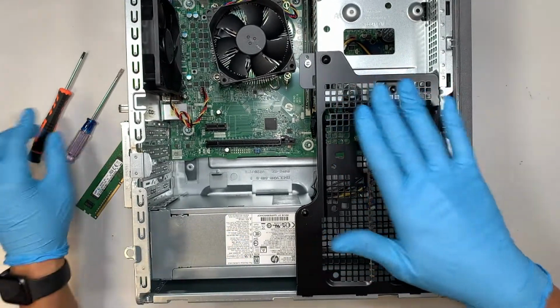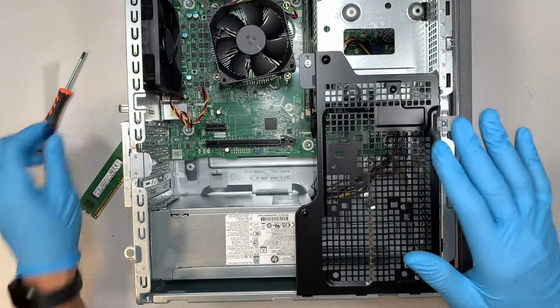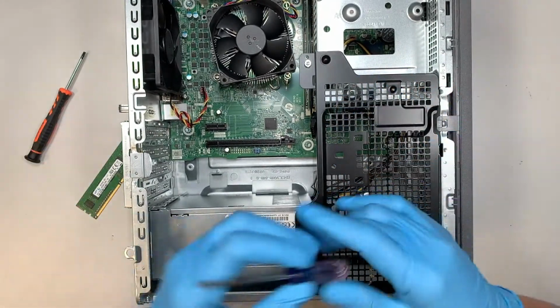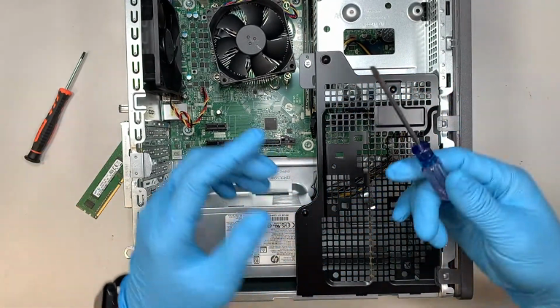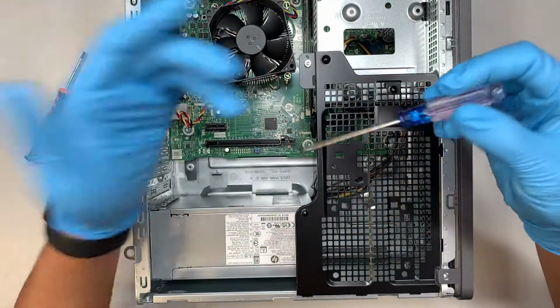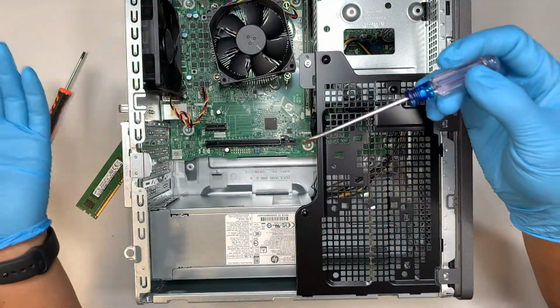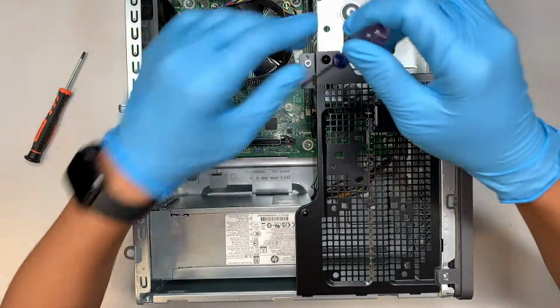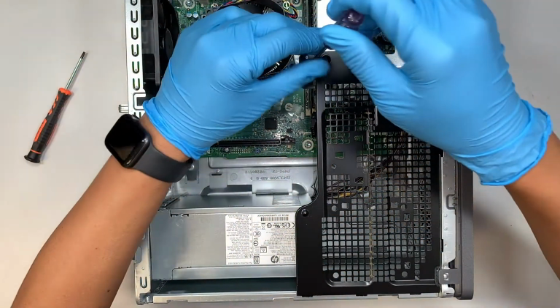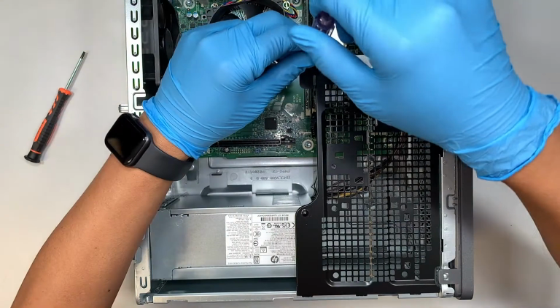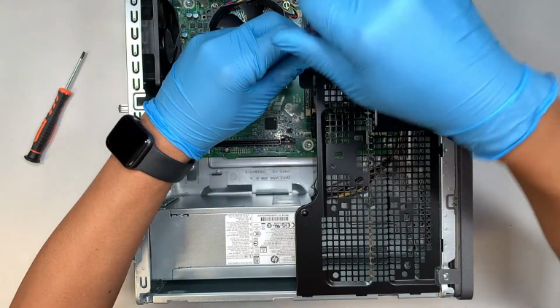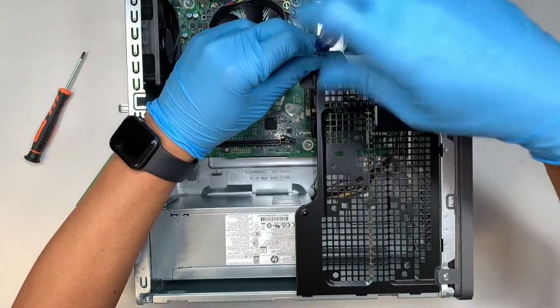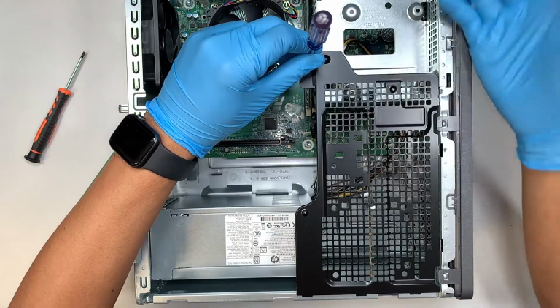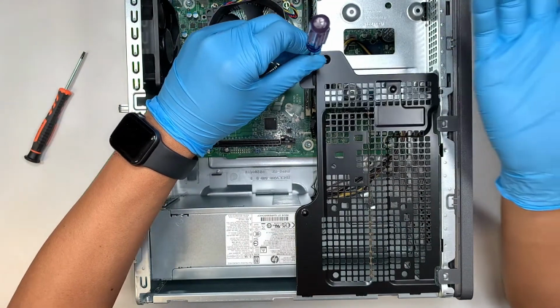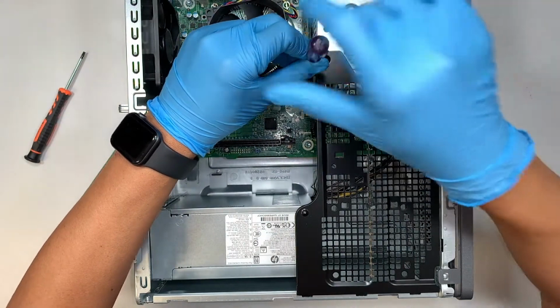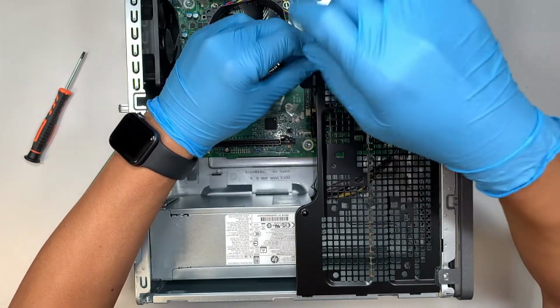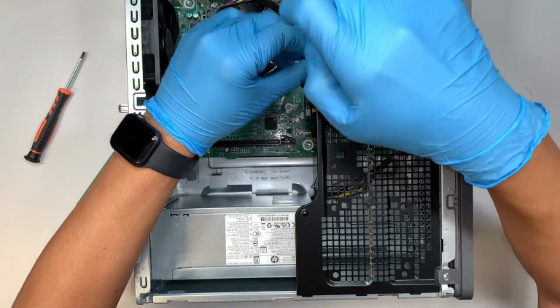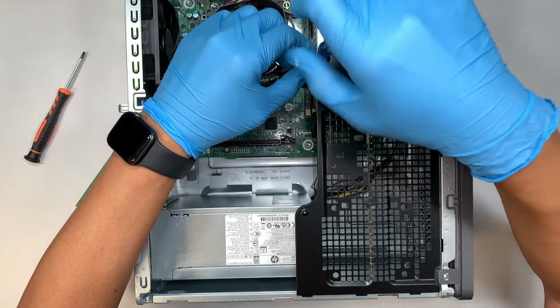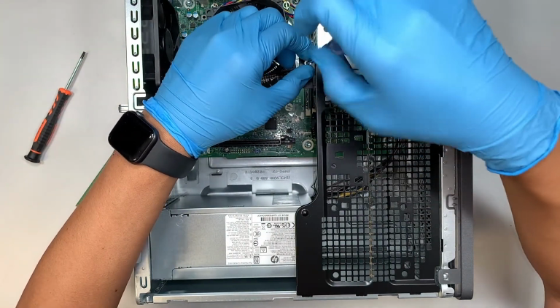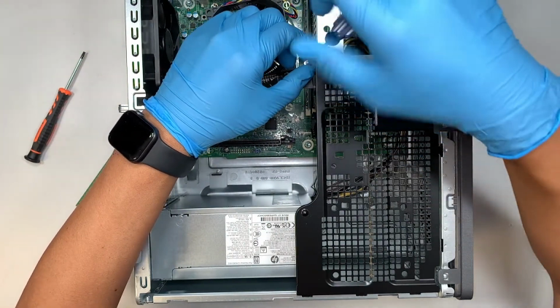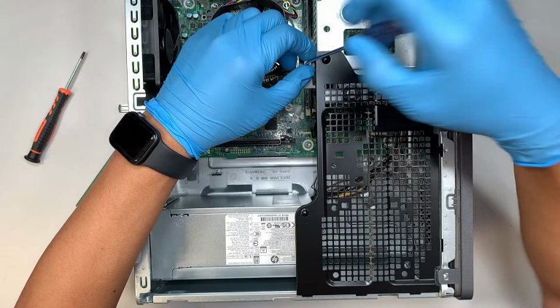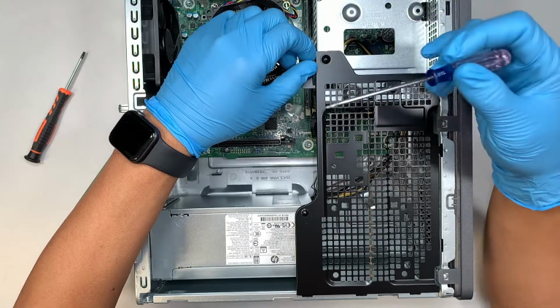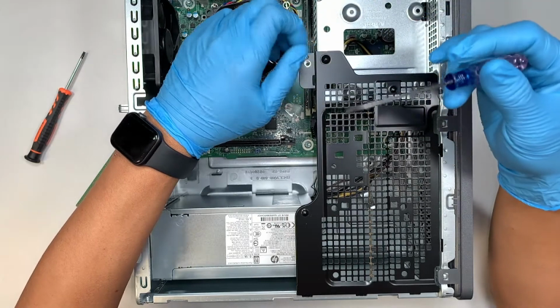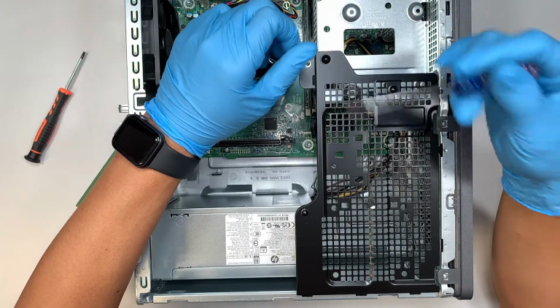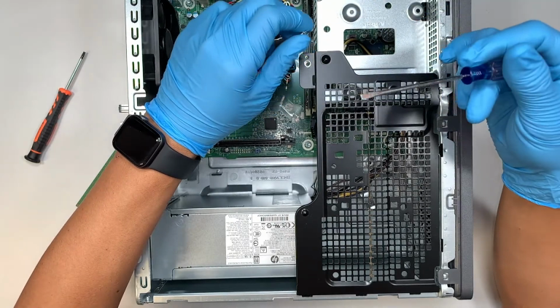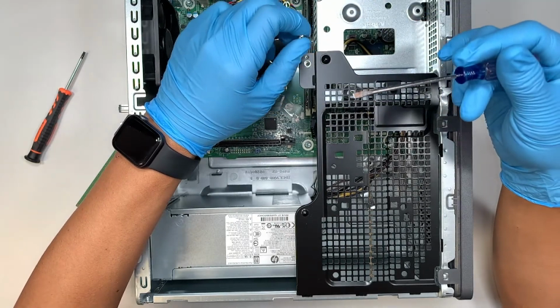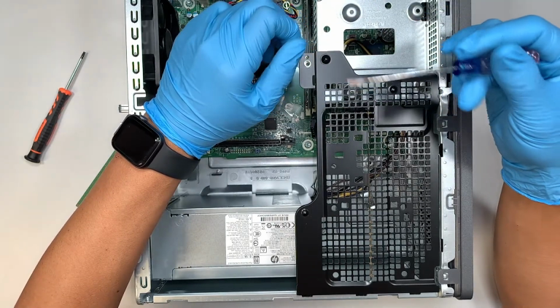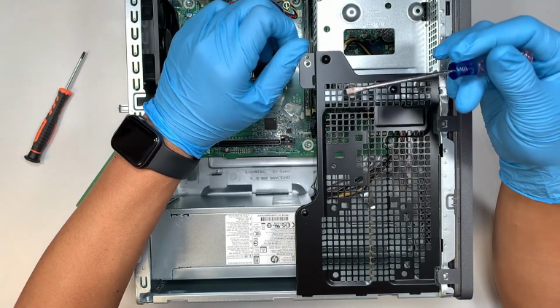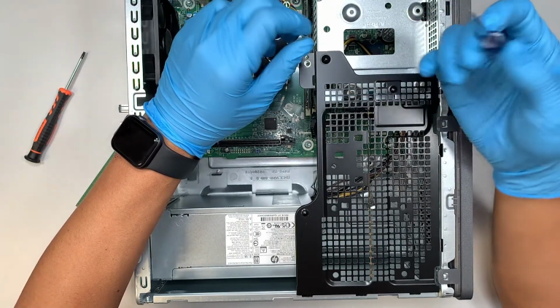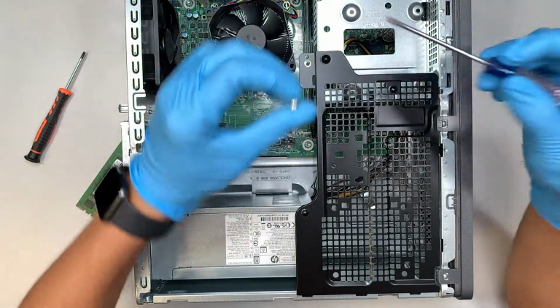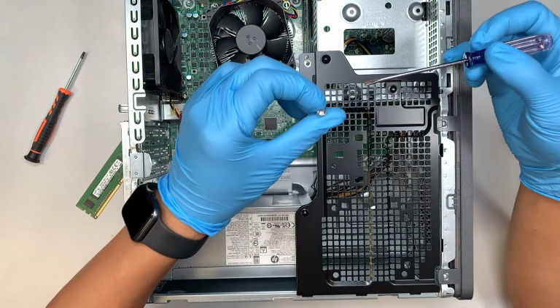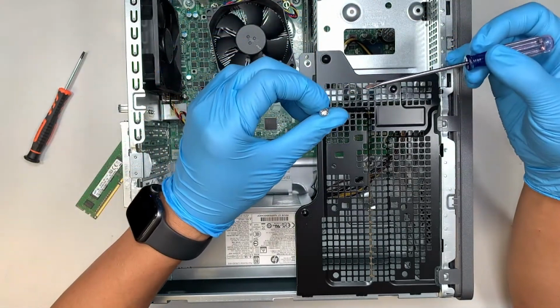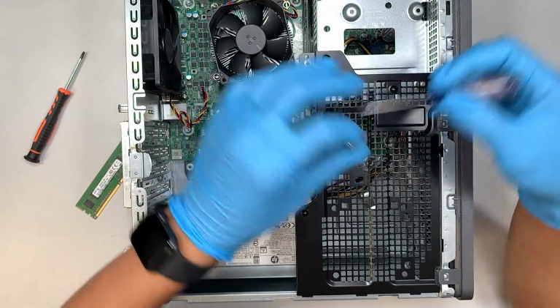Alright, so we can use the flat head or the T10 — I just wanted to show it to you, since some of you might not have the T10 screwdriver. It is a lot easier to find a flat head screwdriver, so remove that one screw.